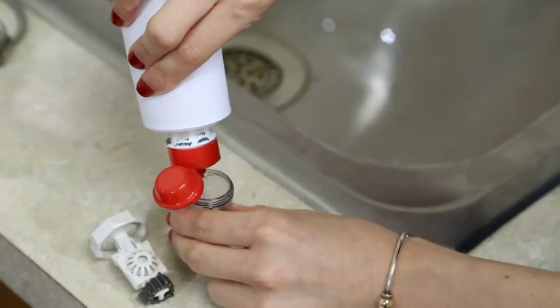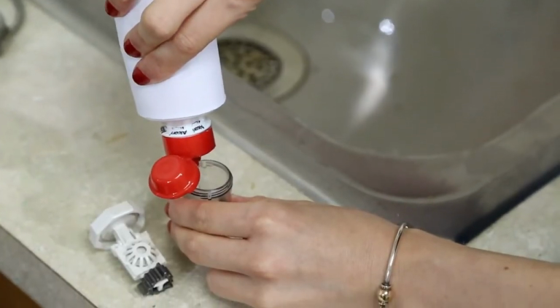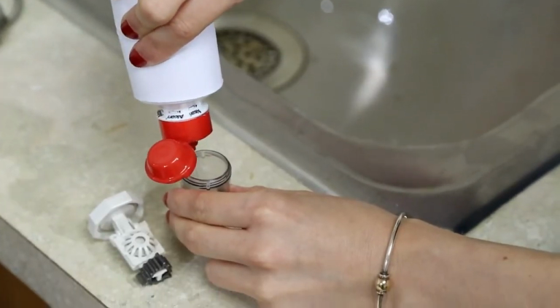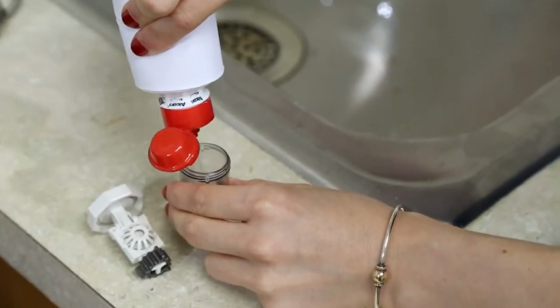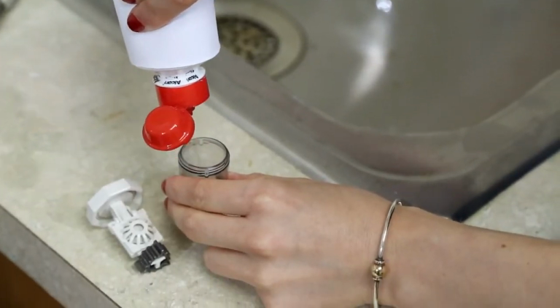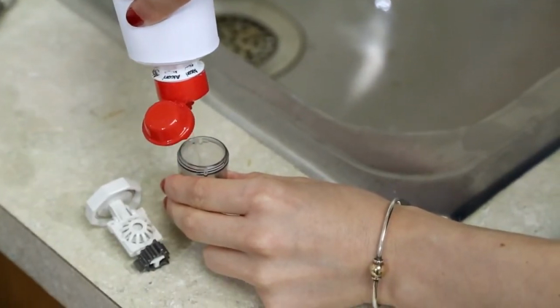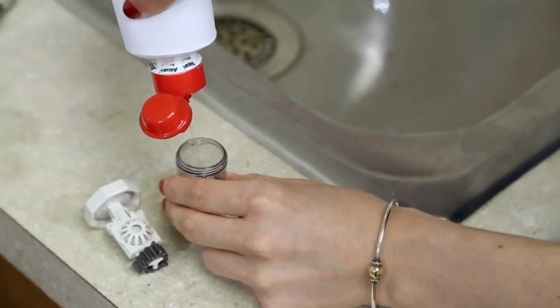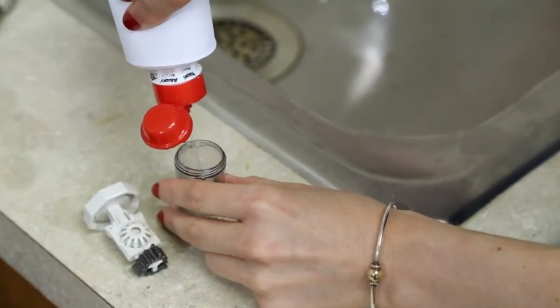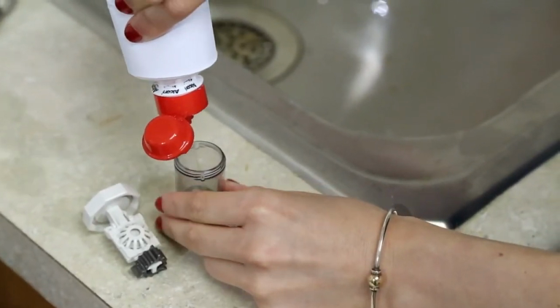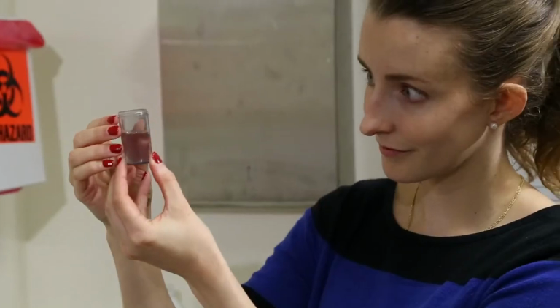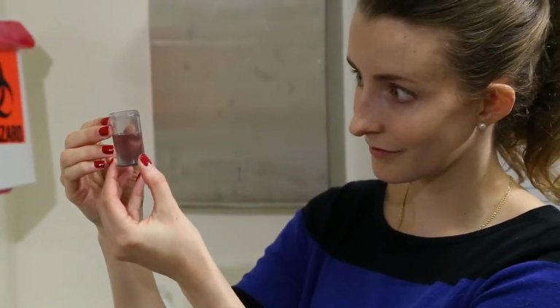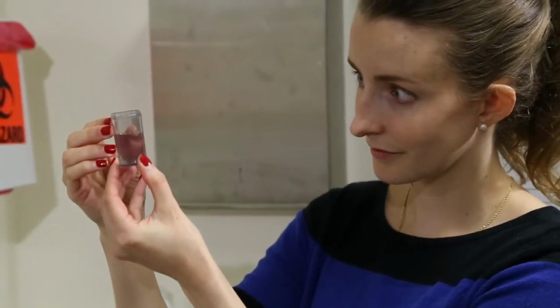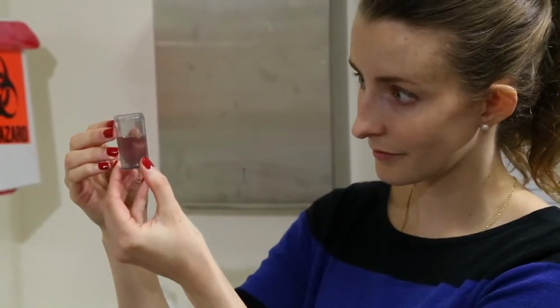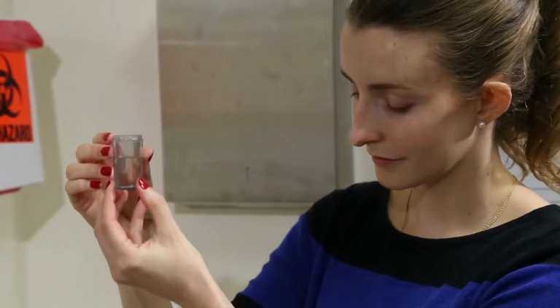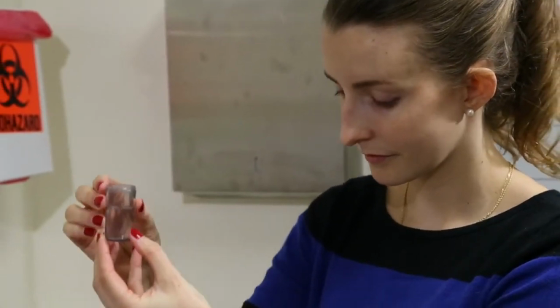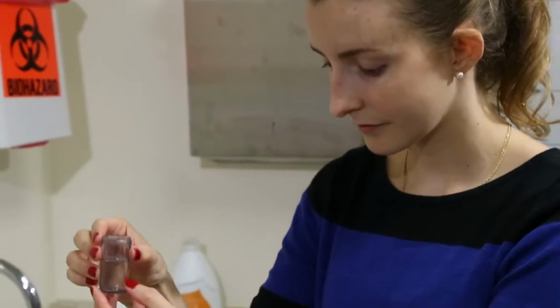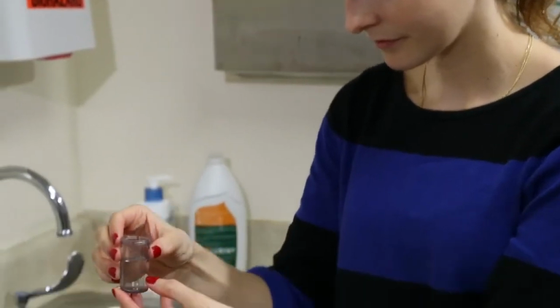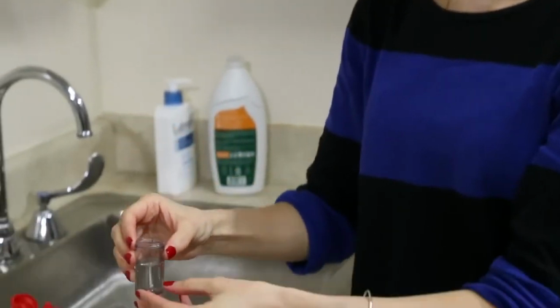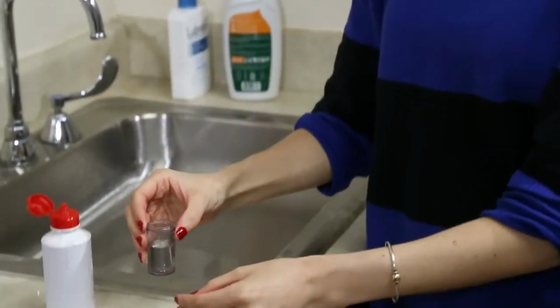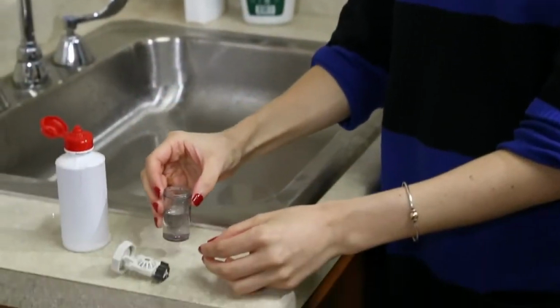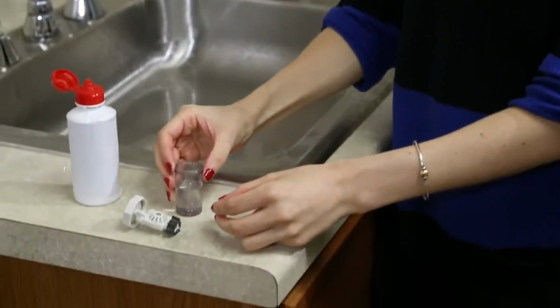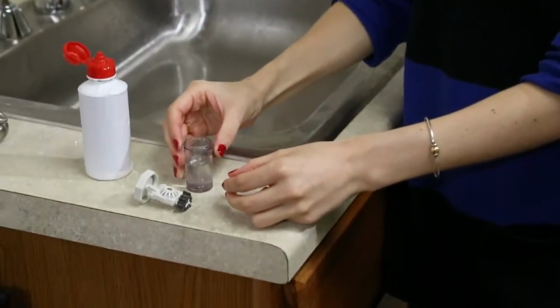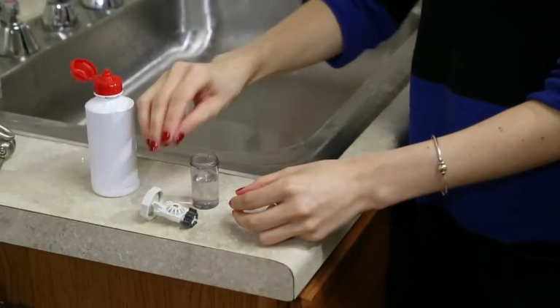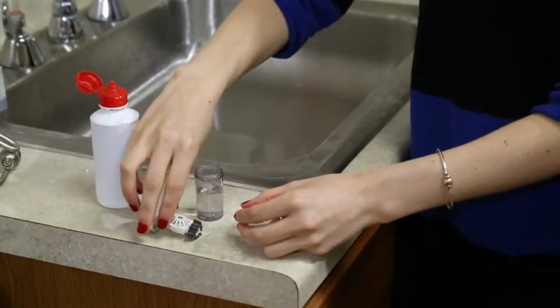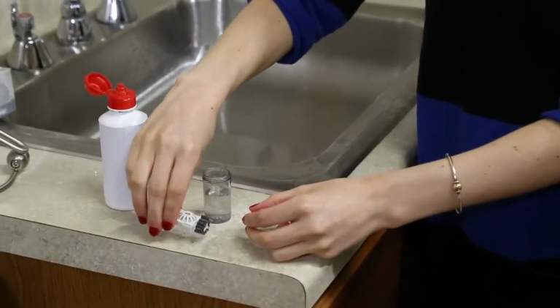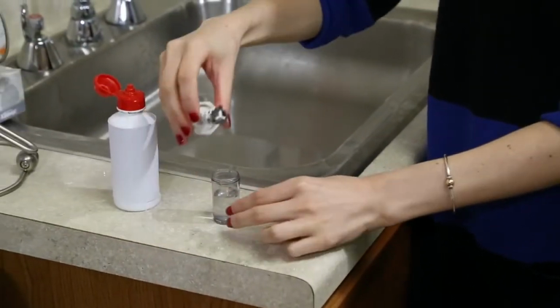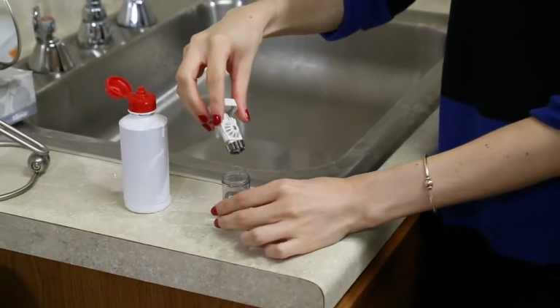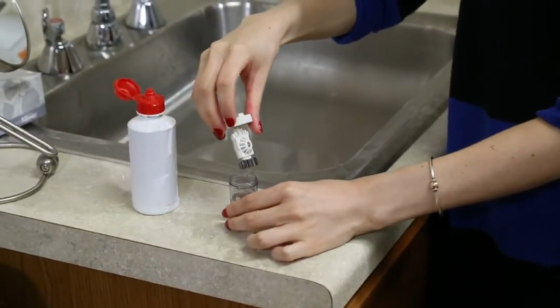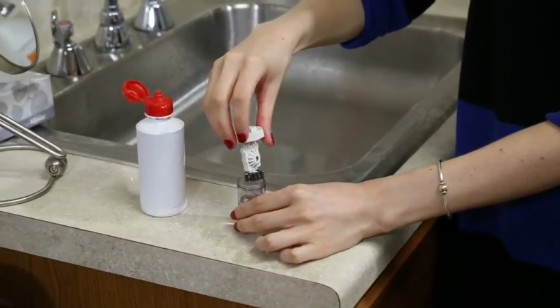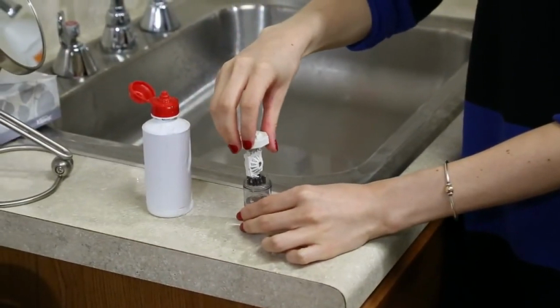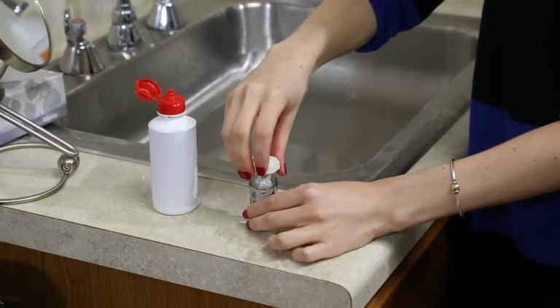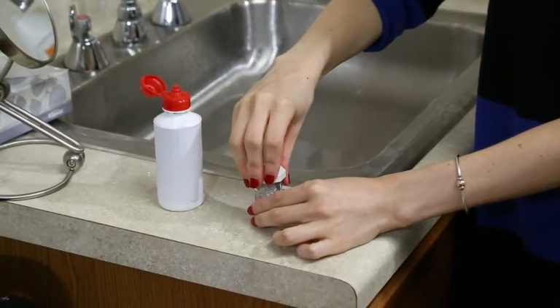Once the lens is removed from the eye, it is important to make sure that you clean it before placing it back in the case.